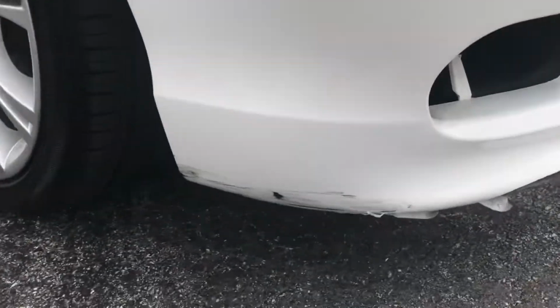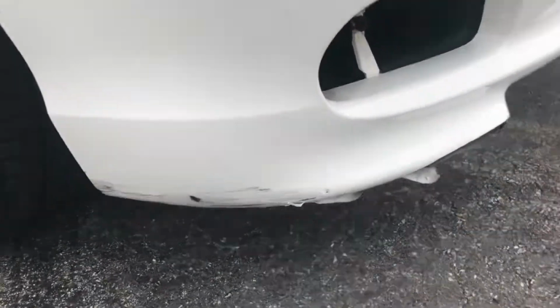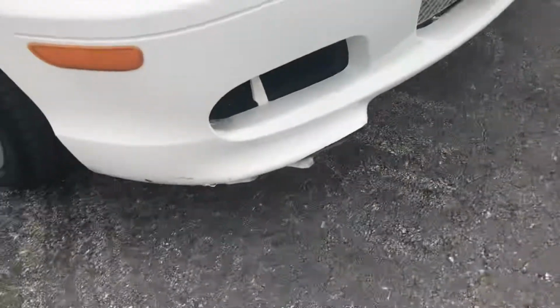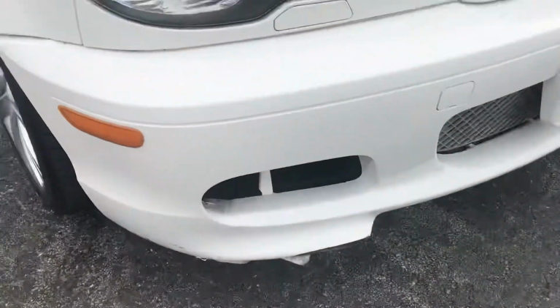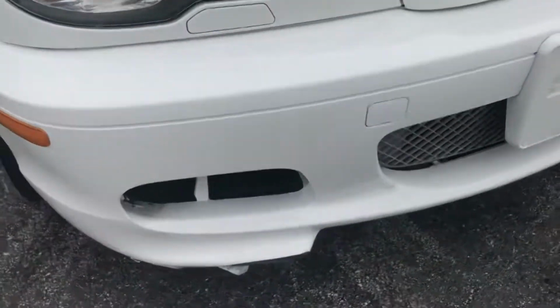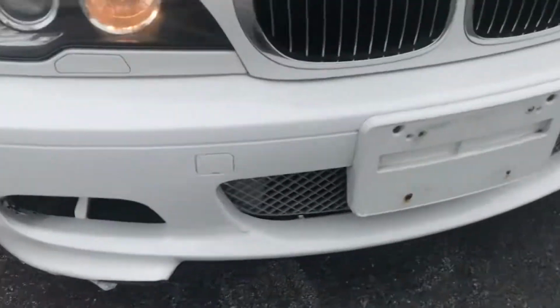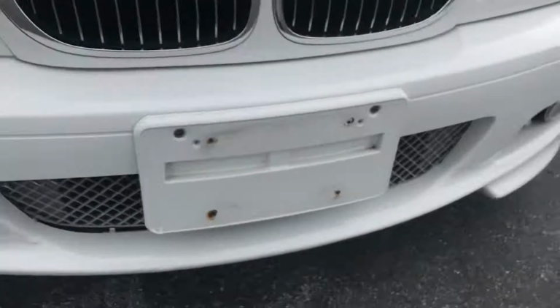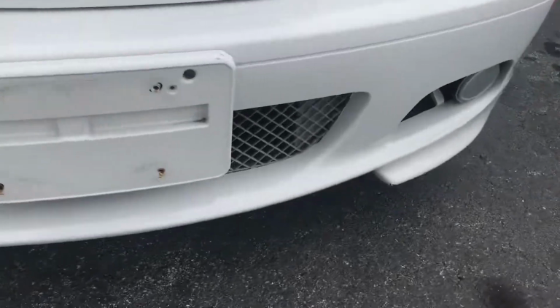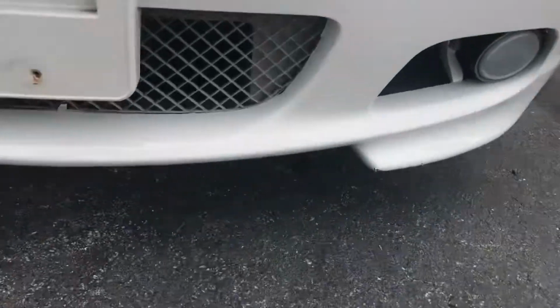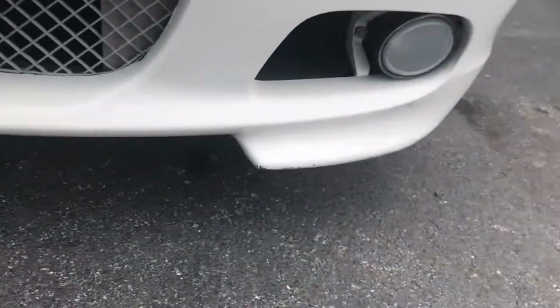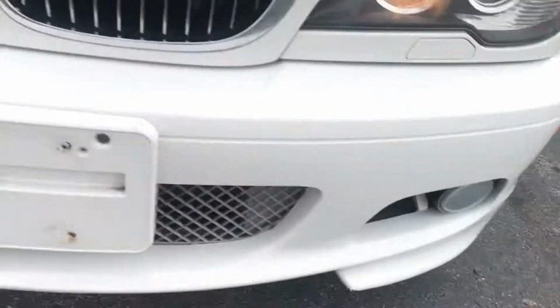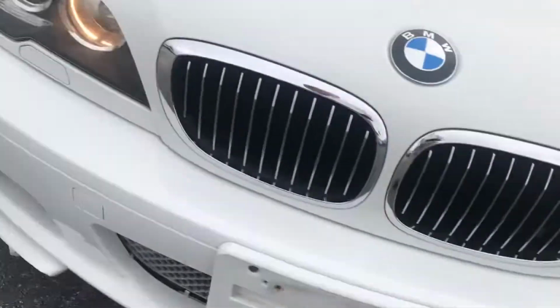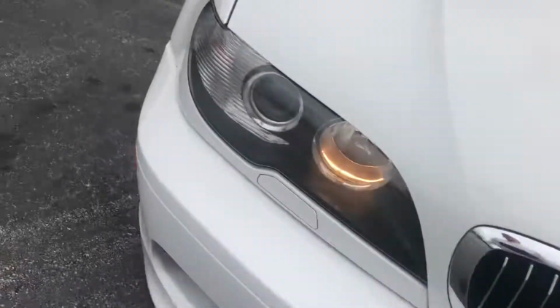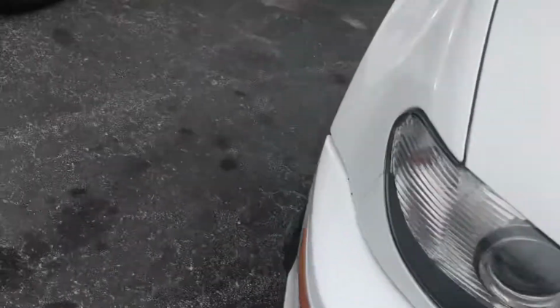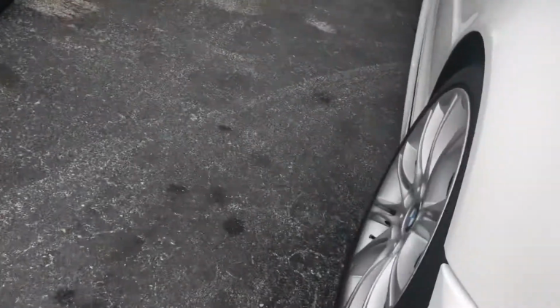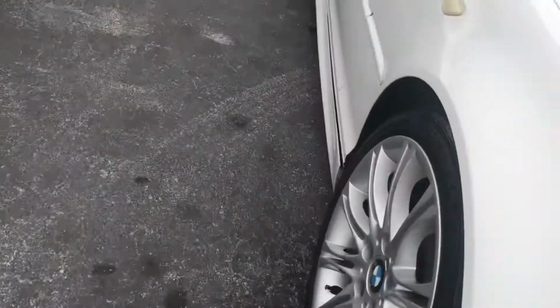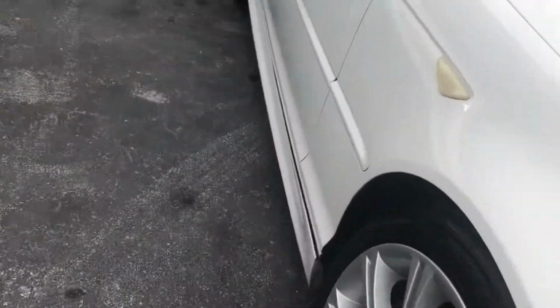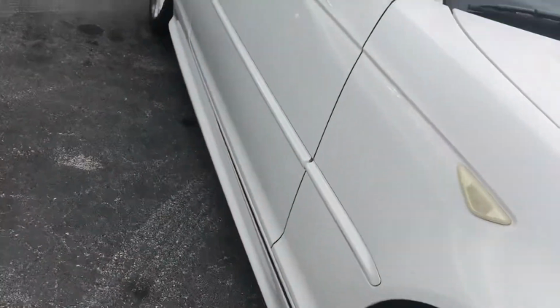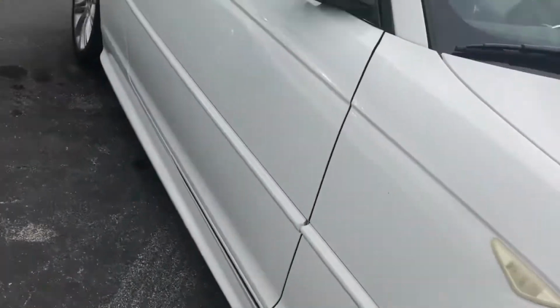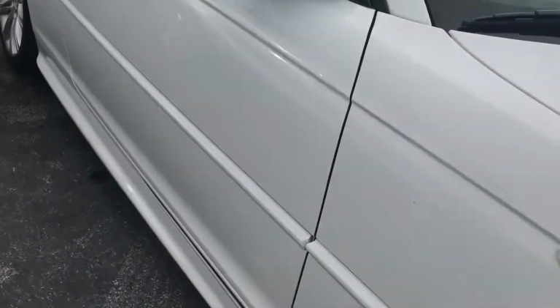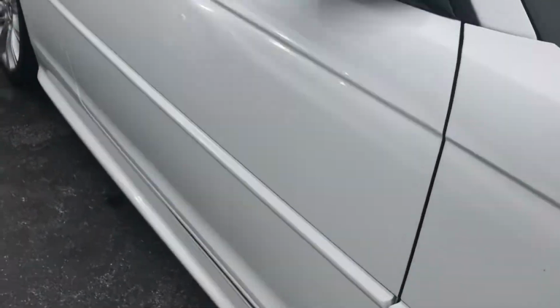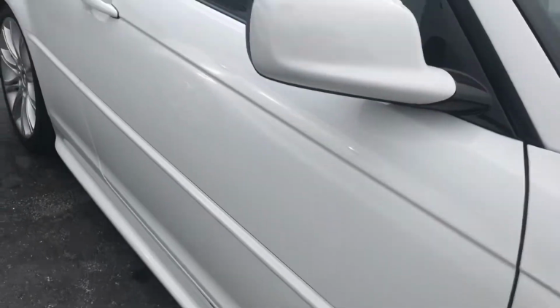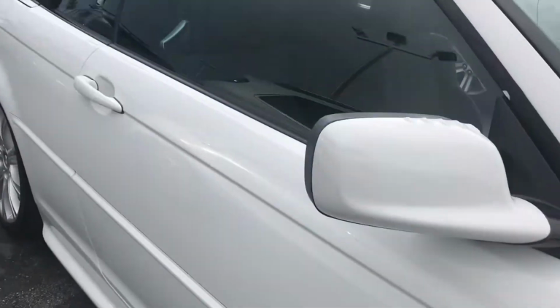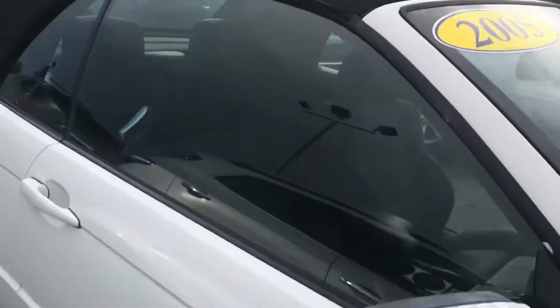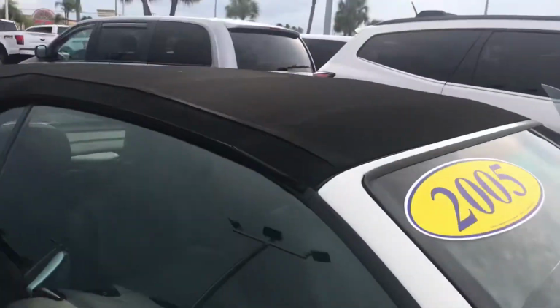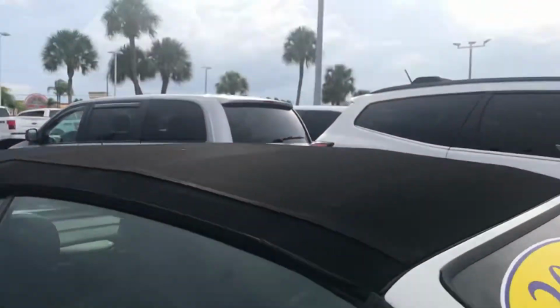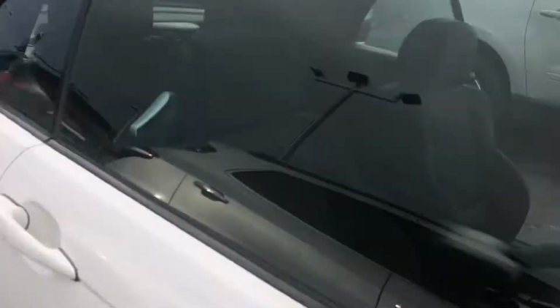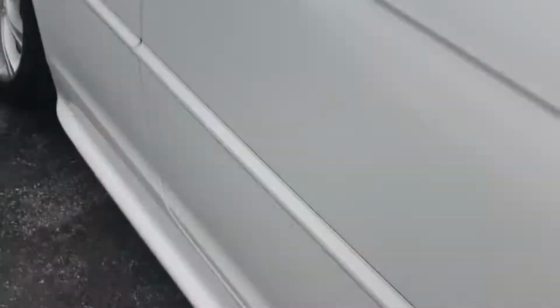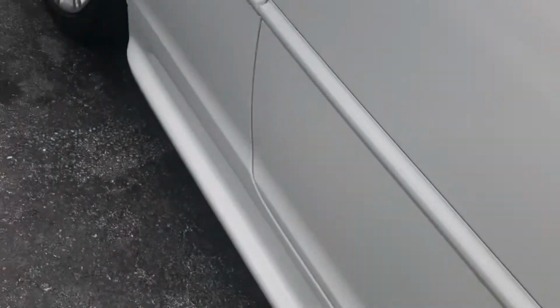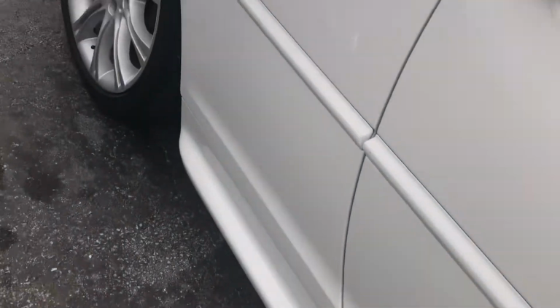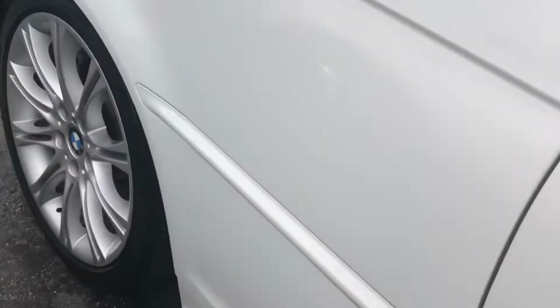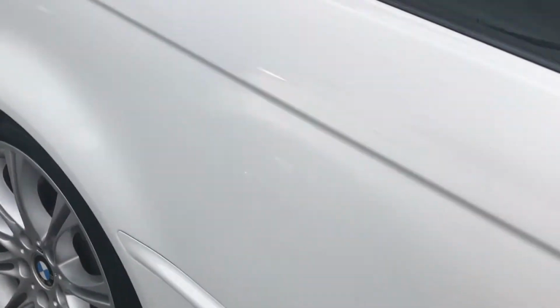You got a little road rash under there. Just want to do a nice up-close video here for you.